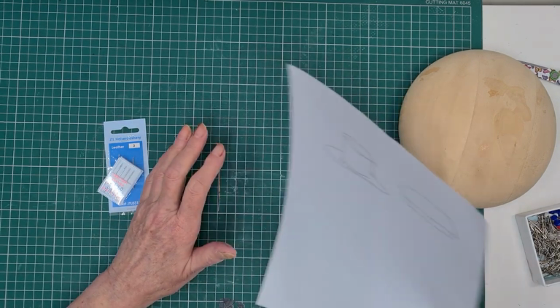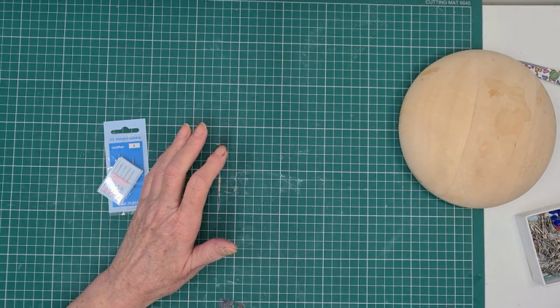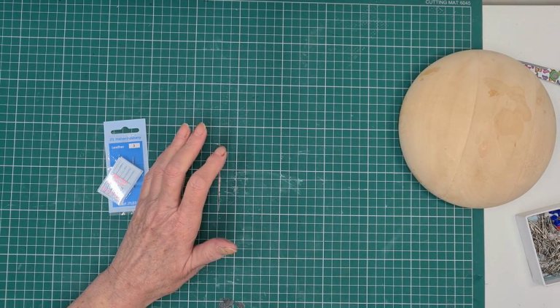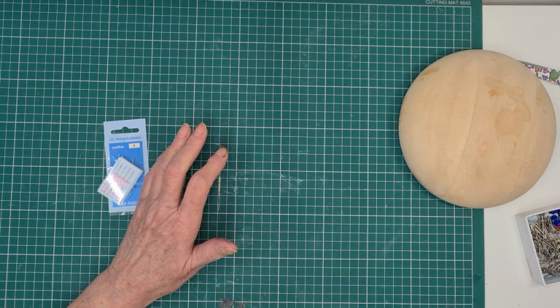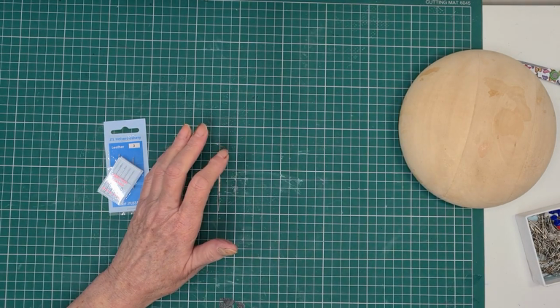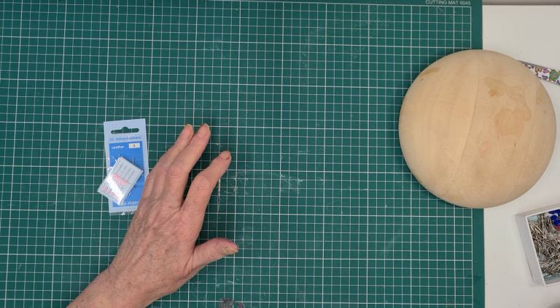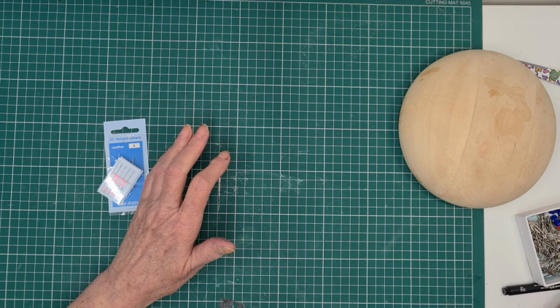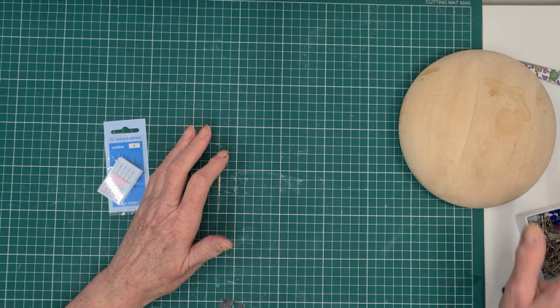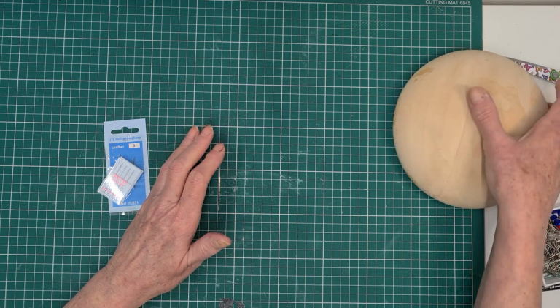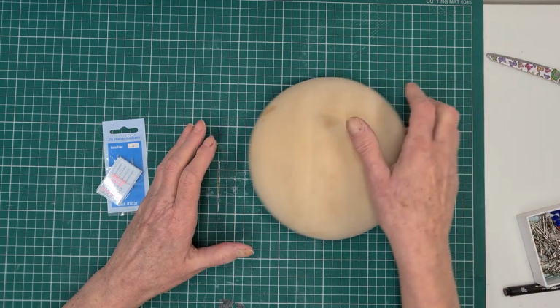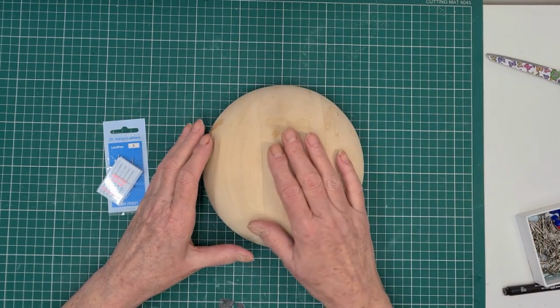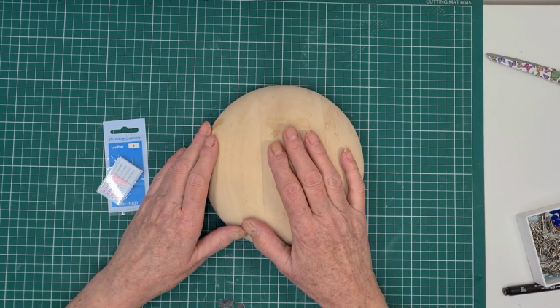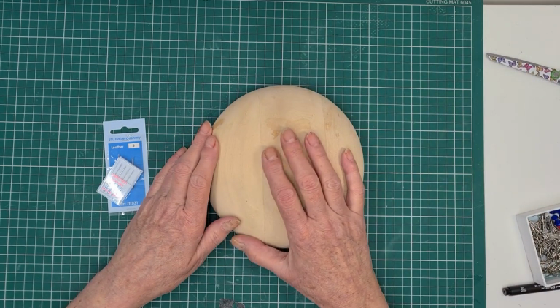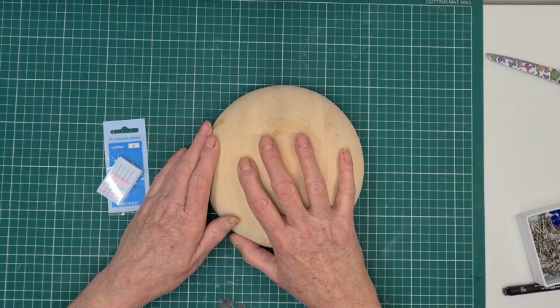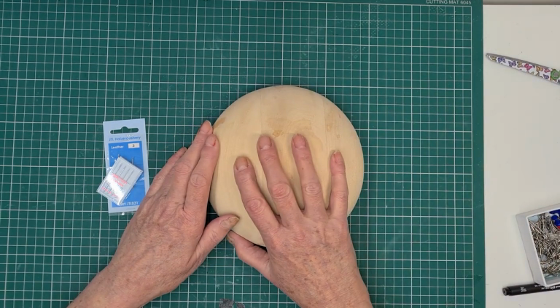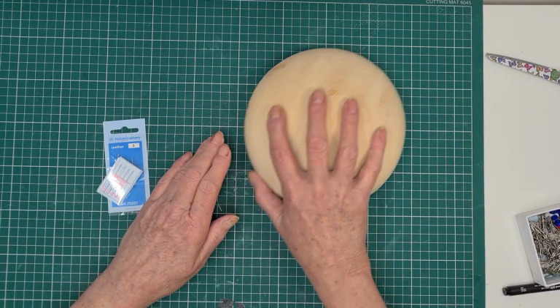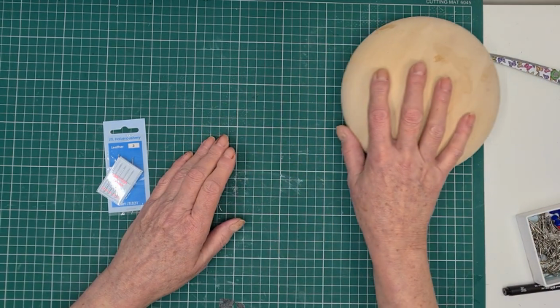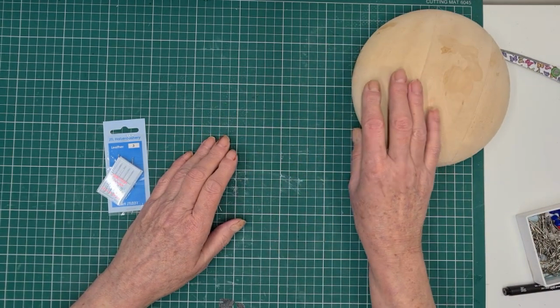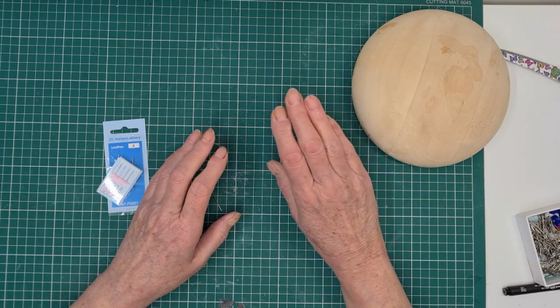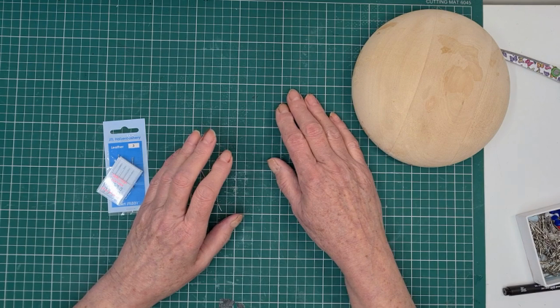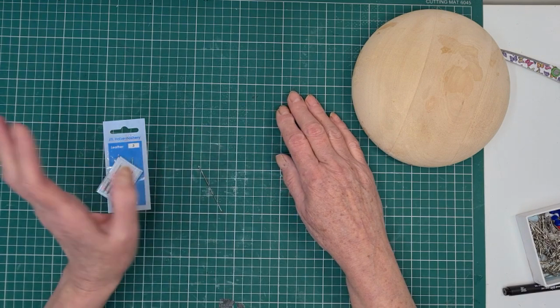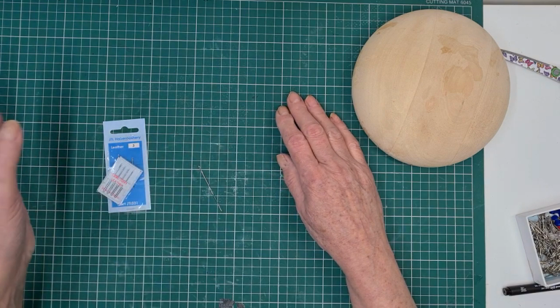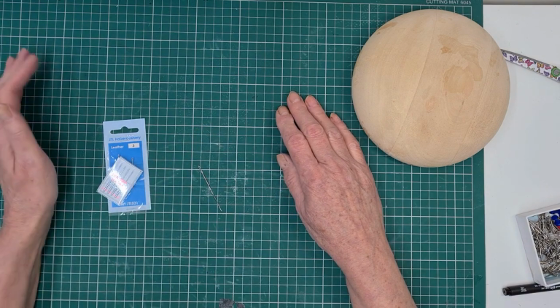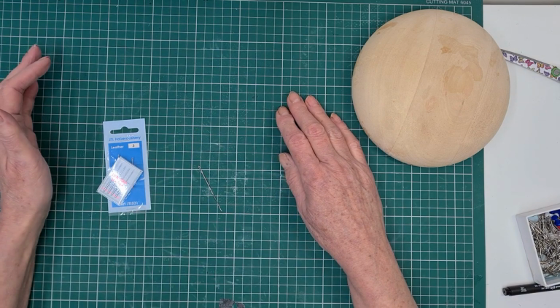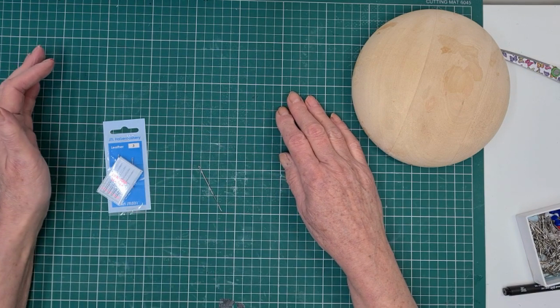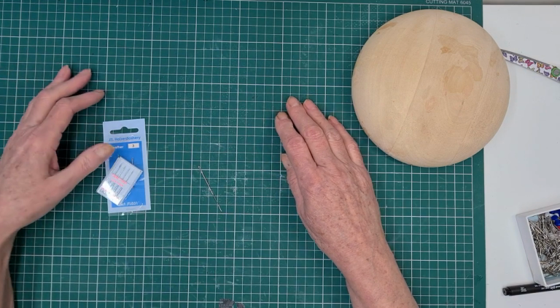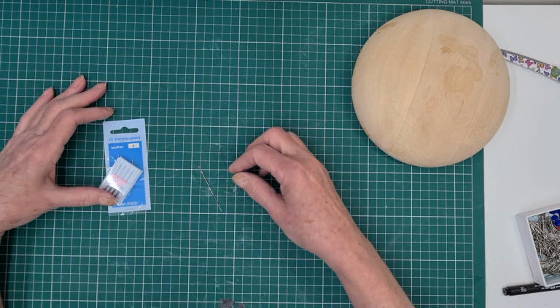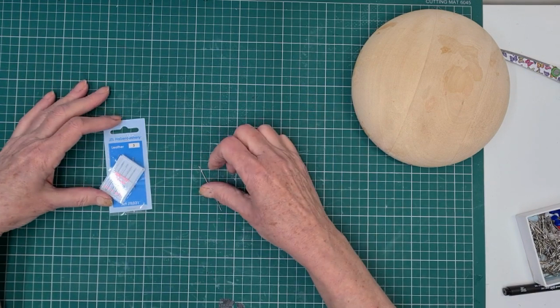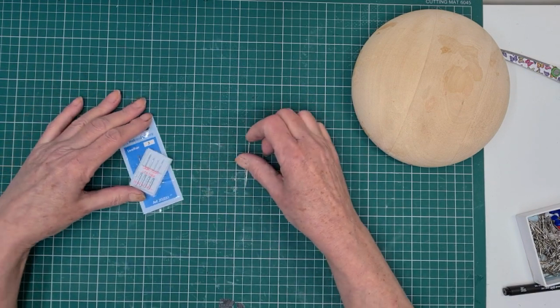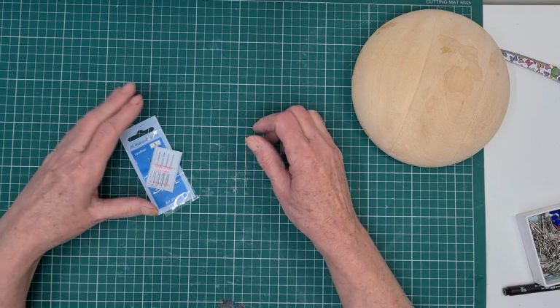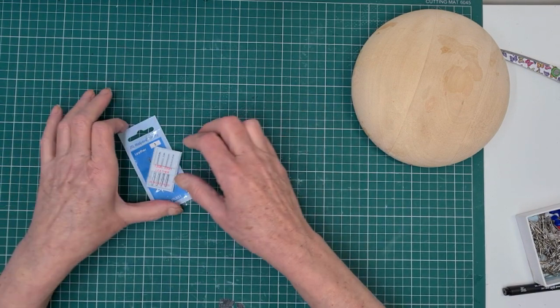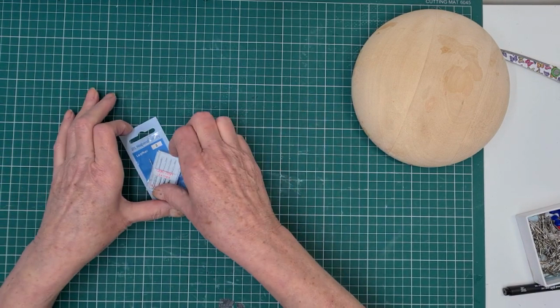What we're going to do today is block on this button block, look at the leathers I've got, and talk about the materials.